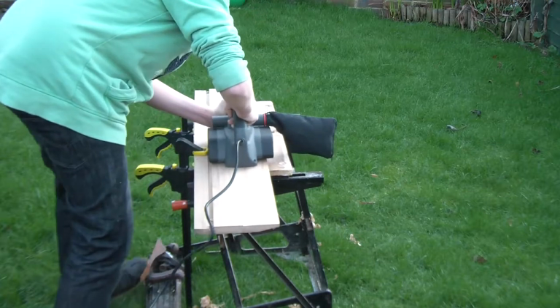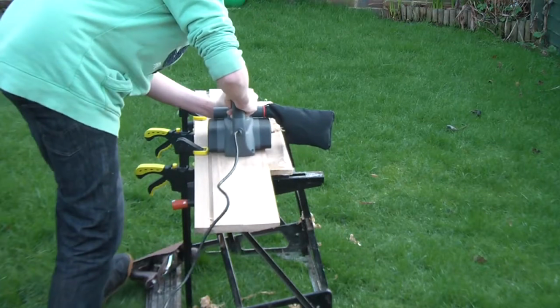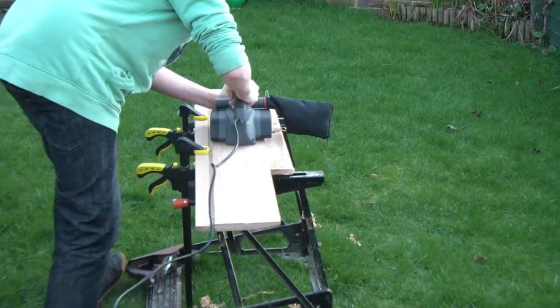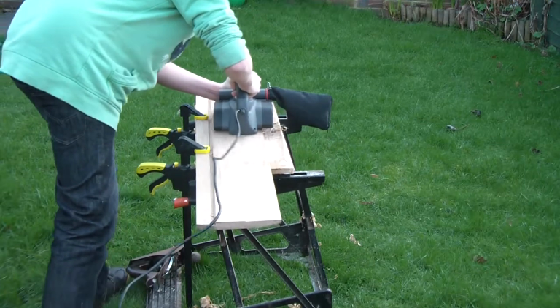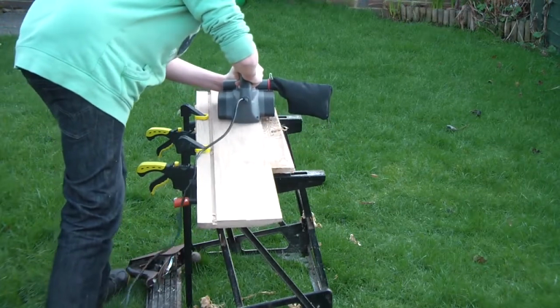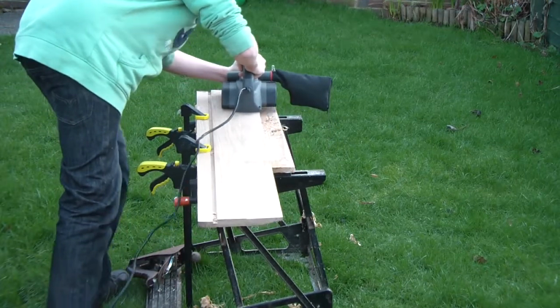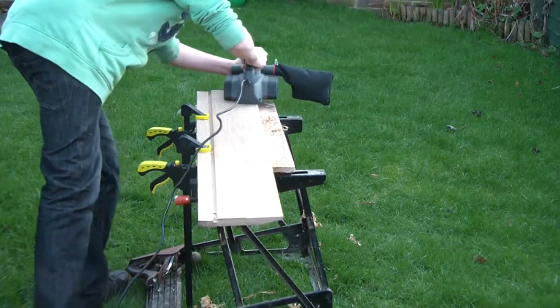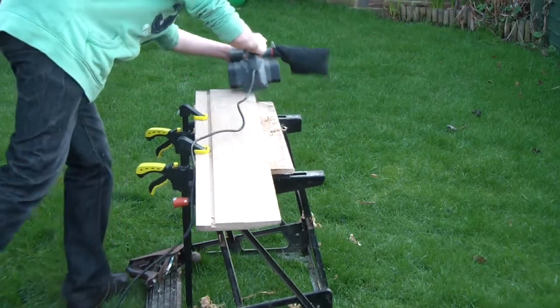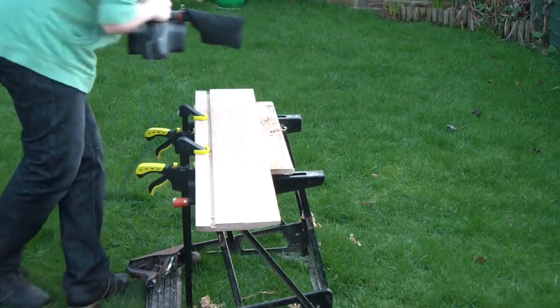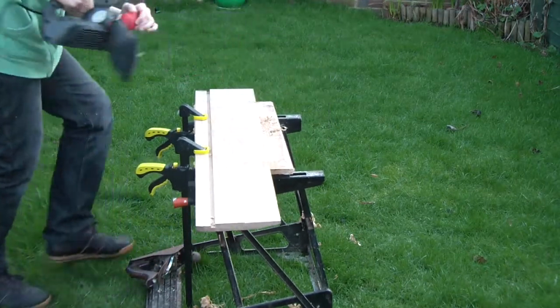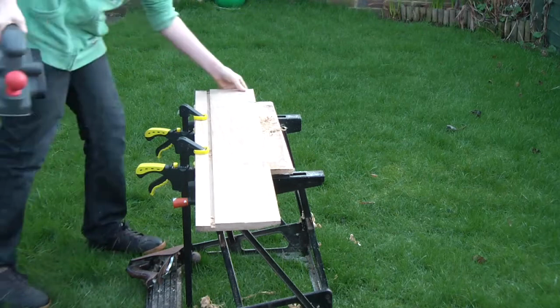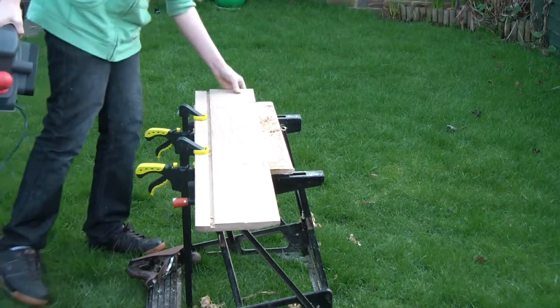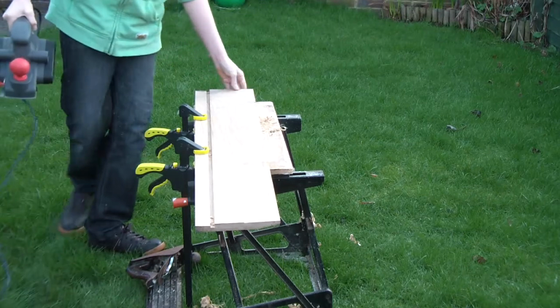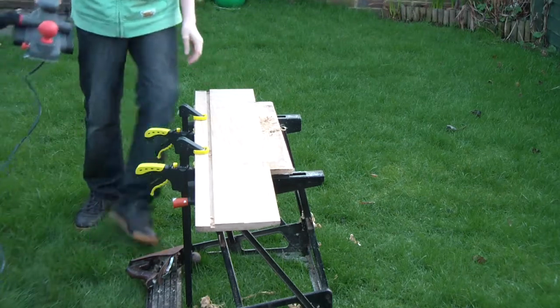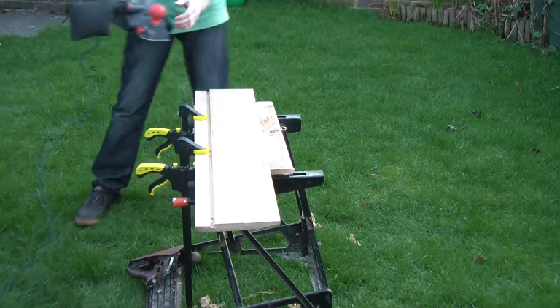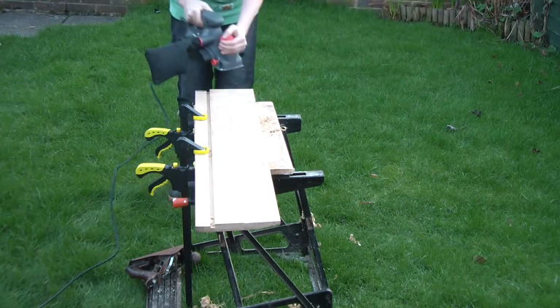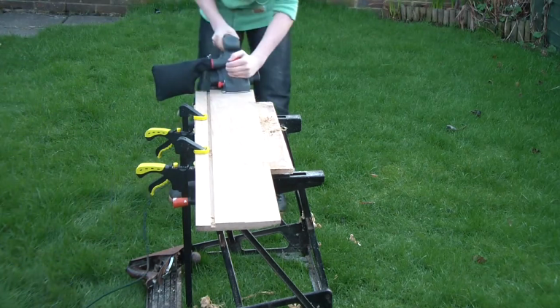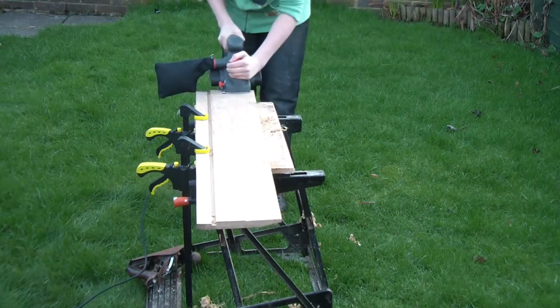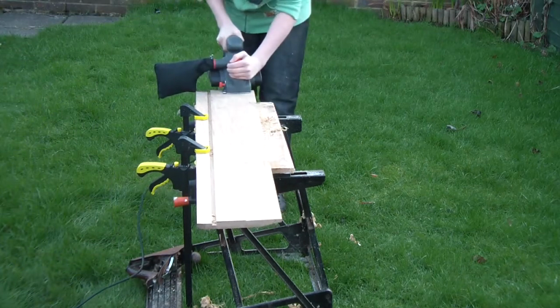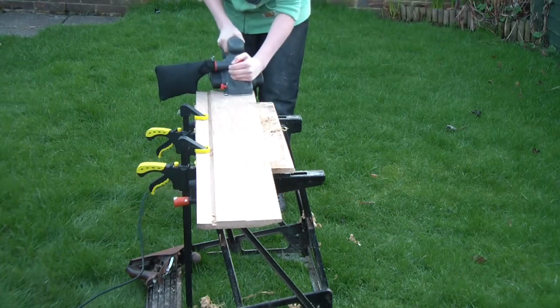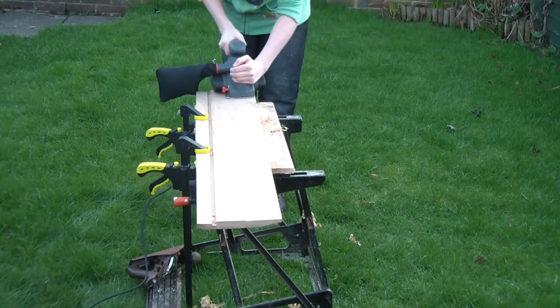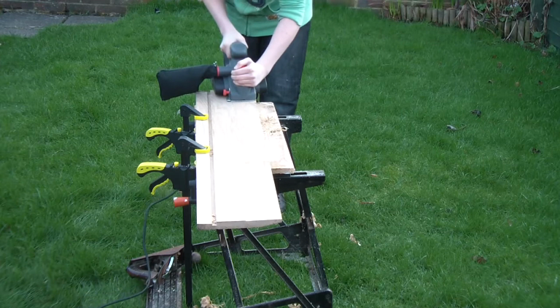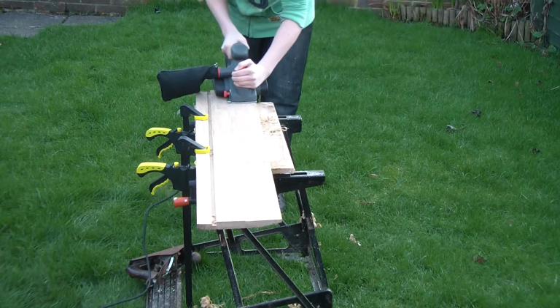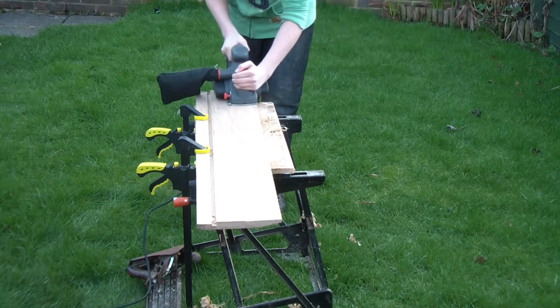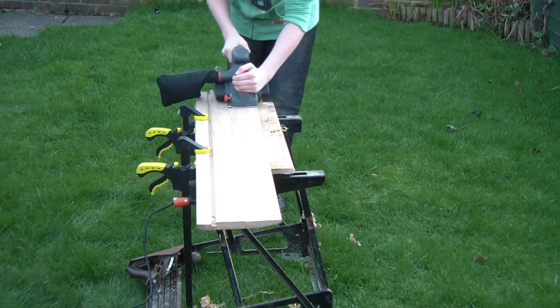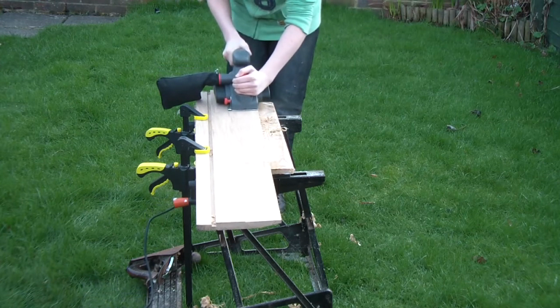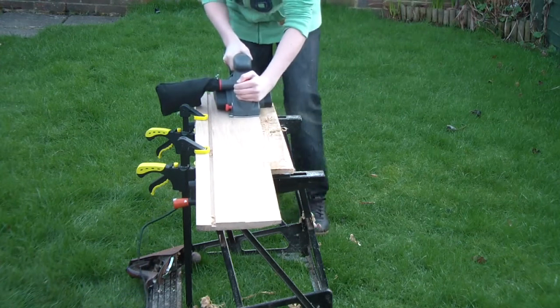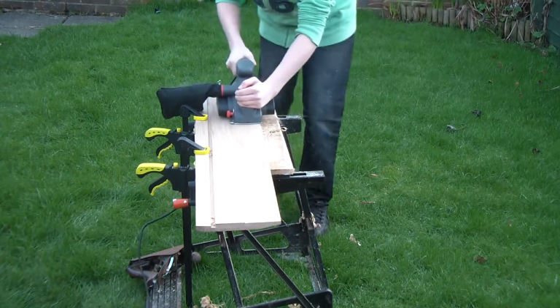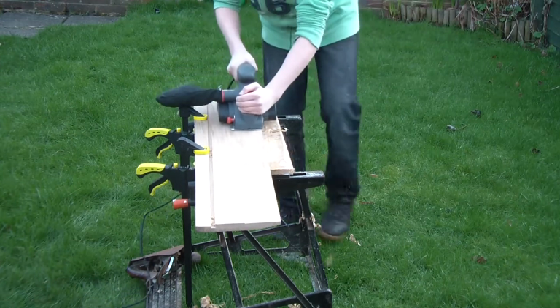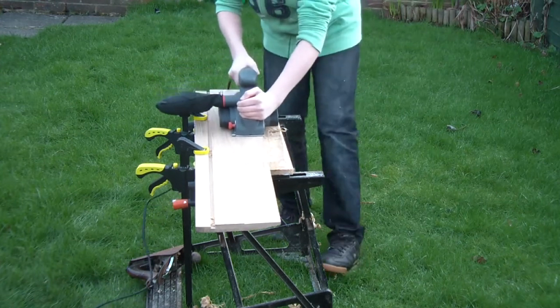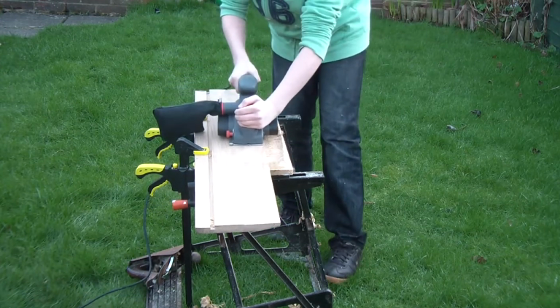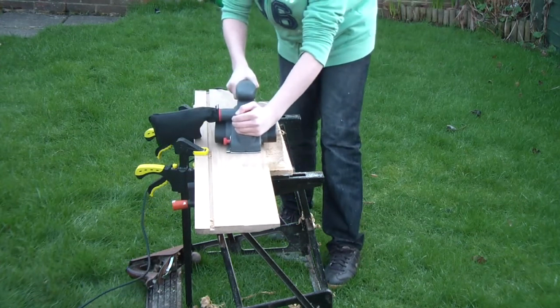As I had the power planer out, I tried to plane away the saw marks from the oak, but that just made the situation worse. So I had to spend more time with the smoothing plane, planing out the marks from the power planer. So that was a bit of a dumb move.